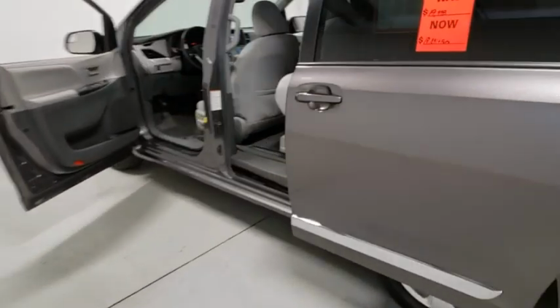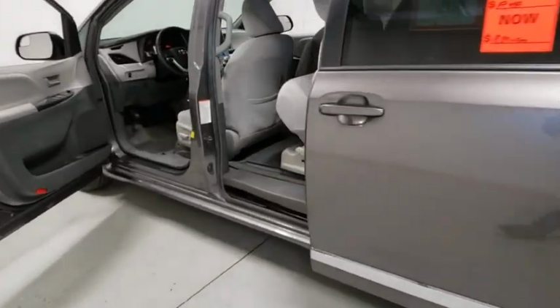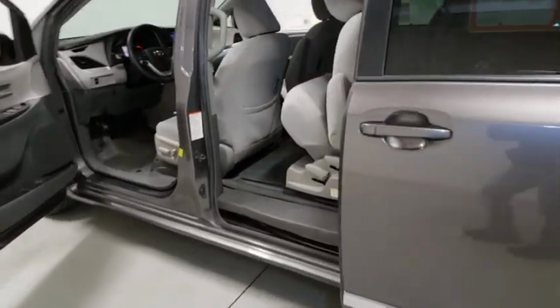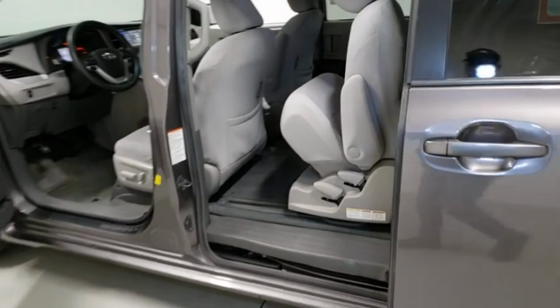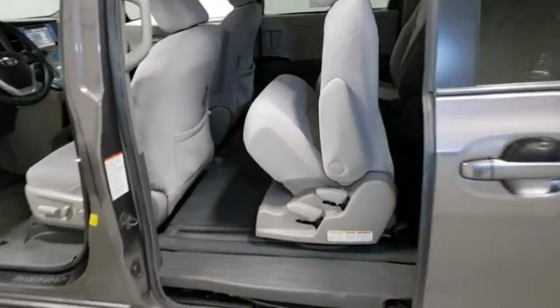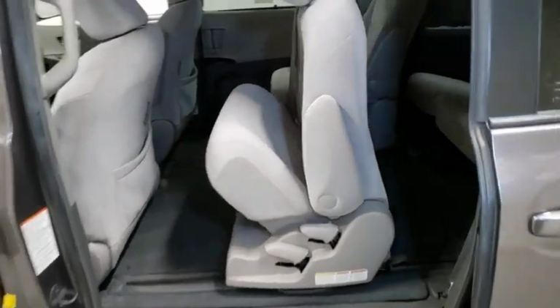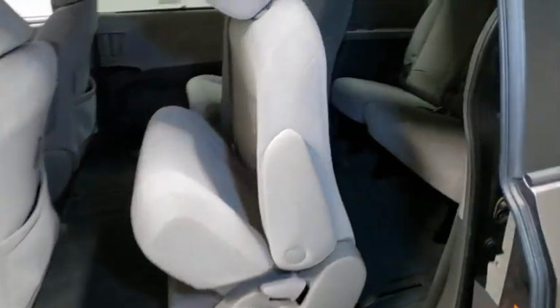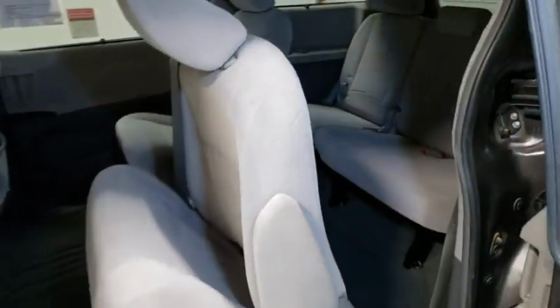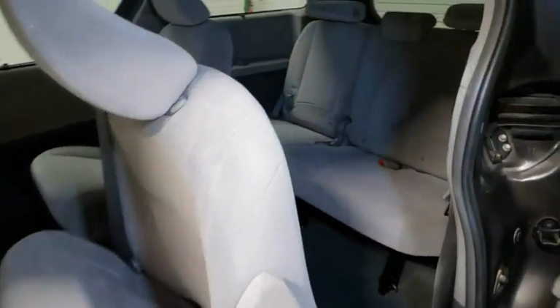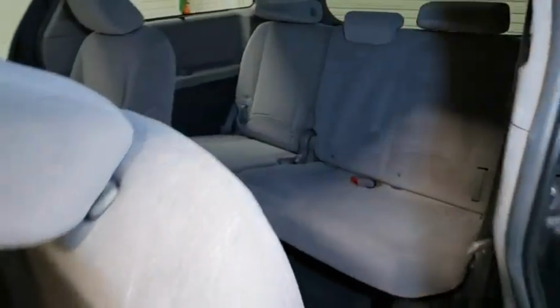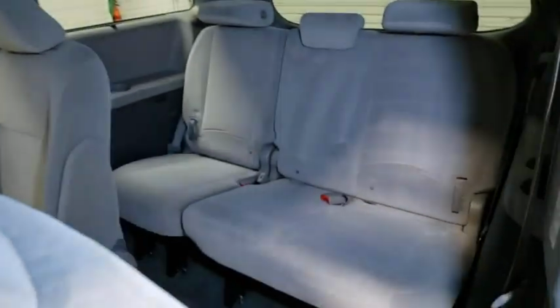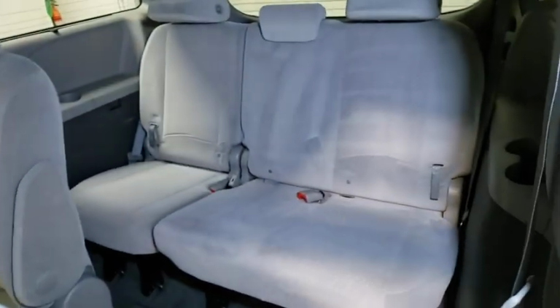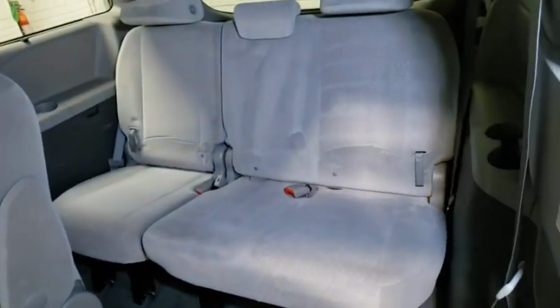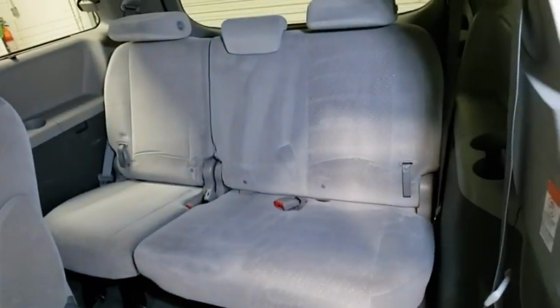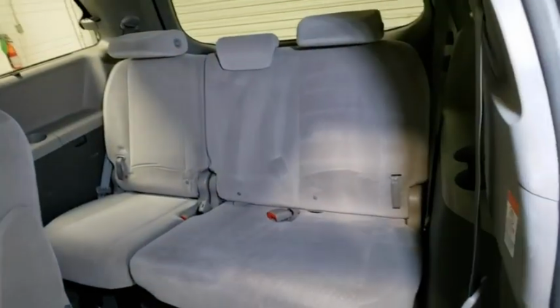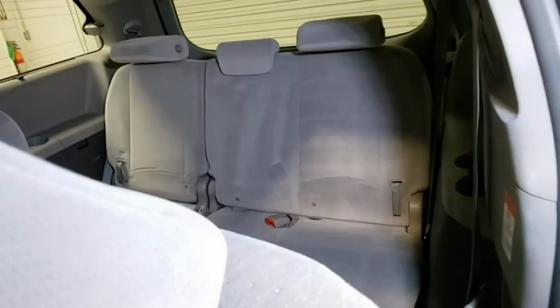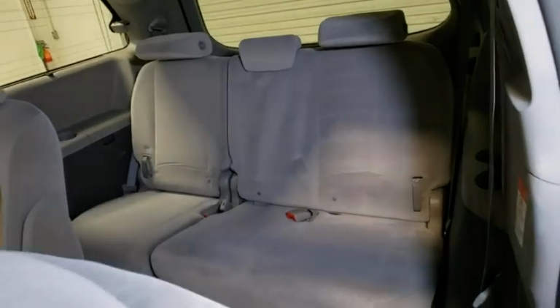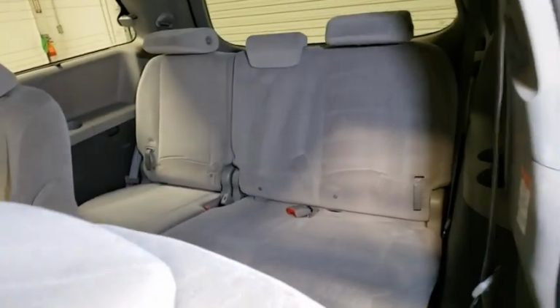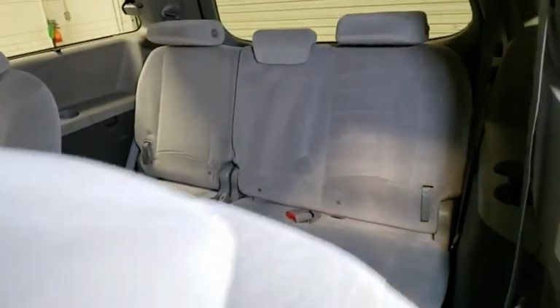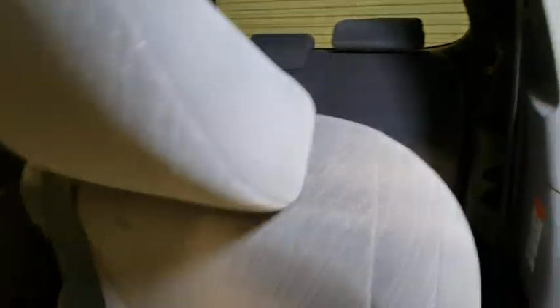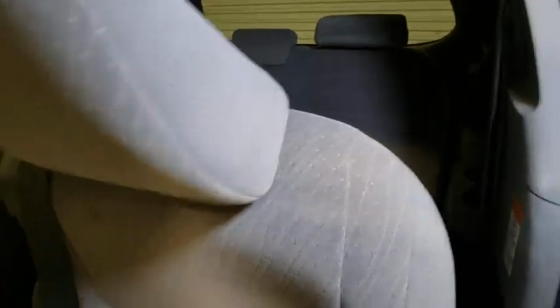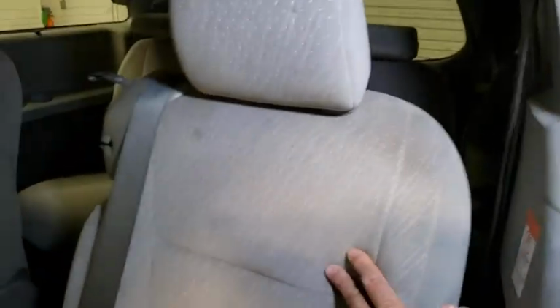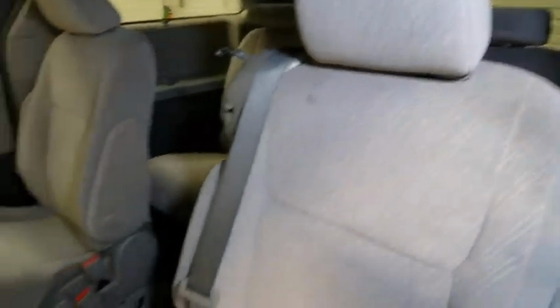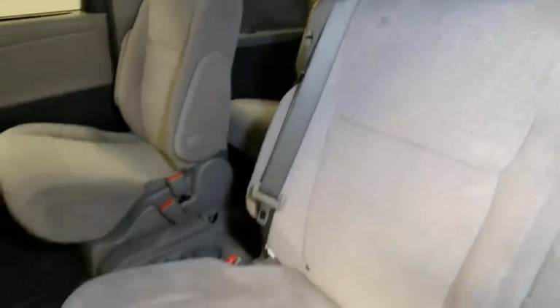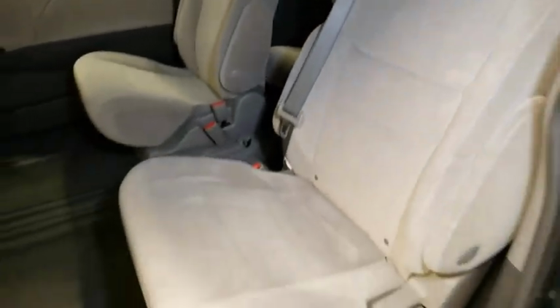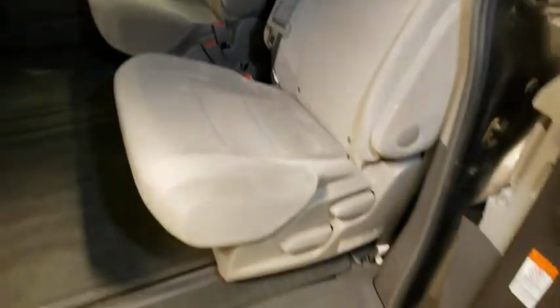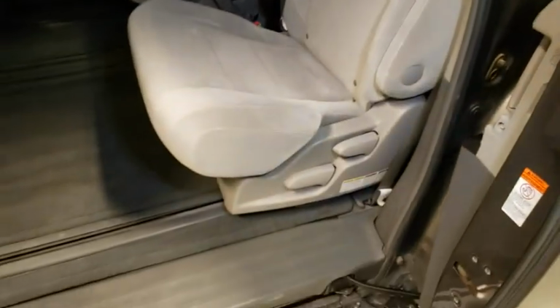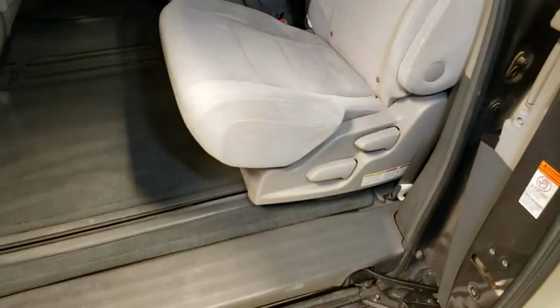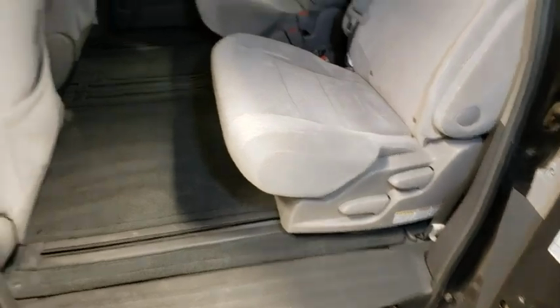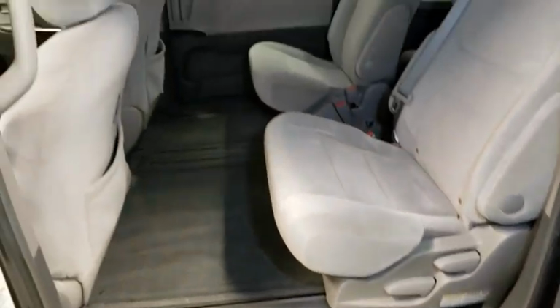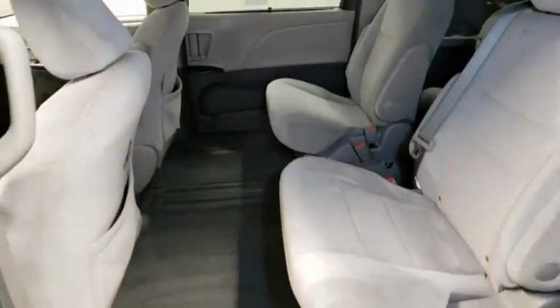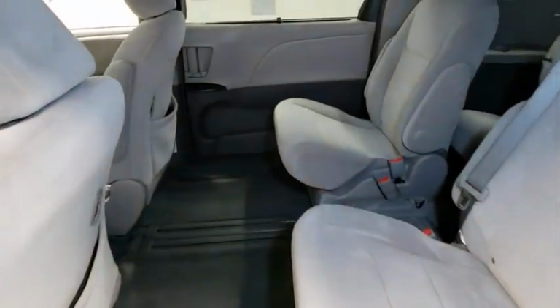Tachometer, brake assist, panic alarm, overhead console, power driver's seat, rear window wiper, driver vanity mirror, front reading lamps. Take this vehicle for a spin and see why so many shoppers are now proud owners.